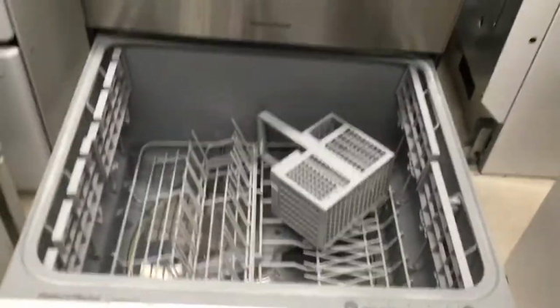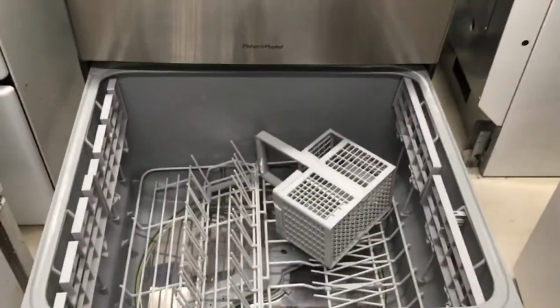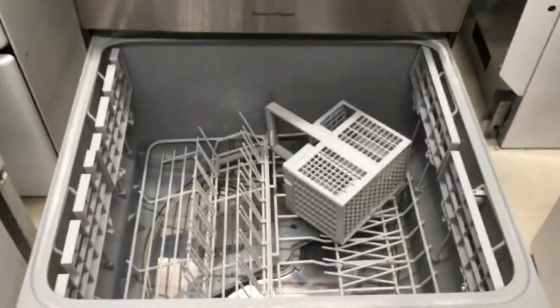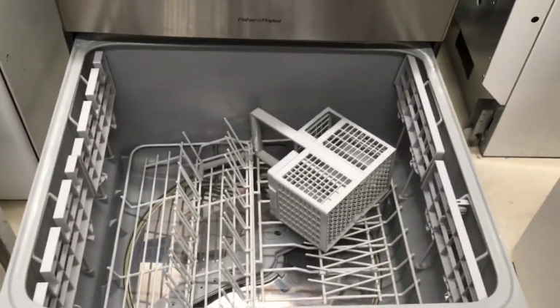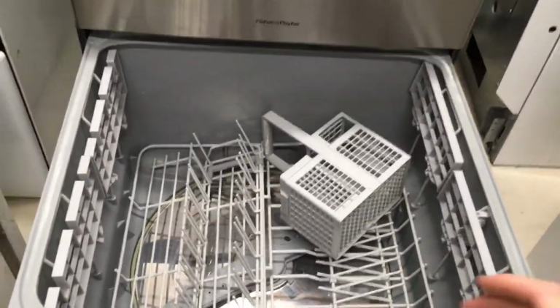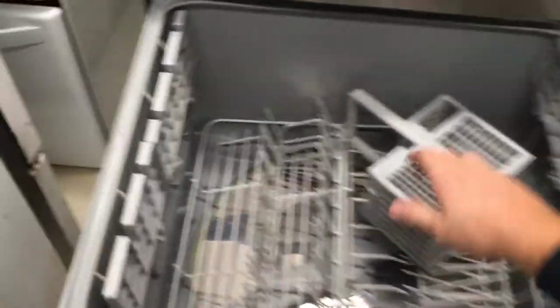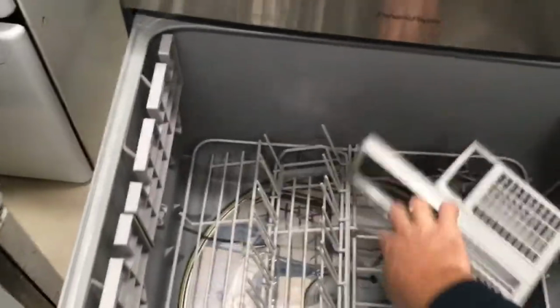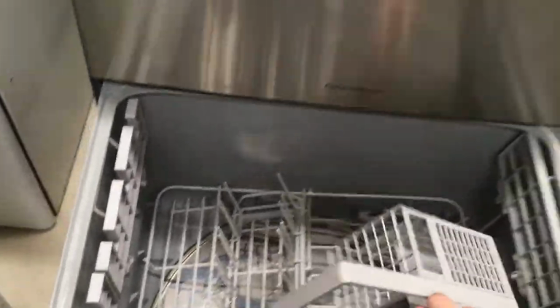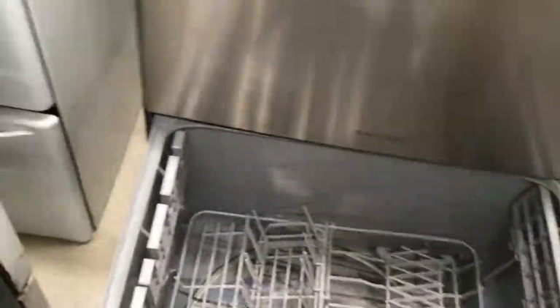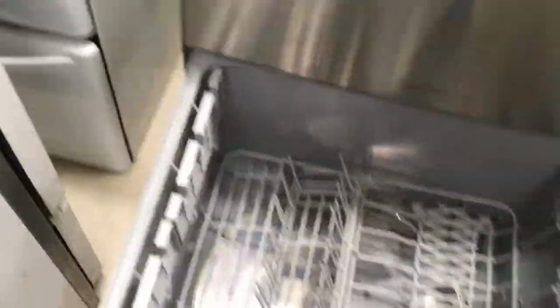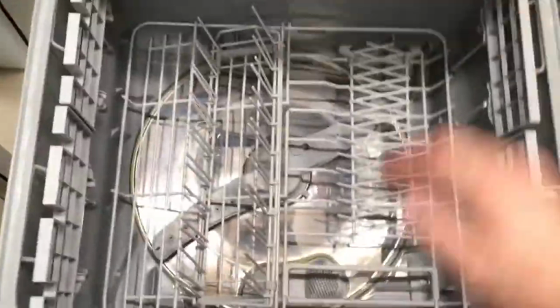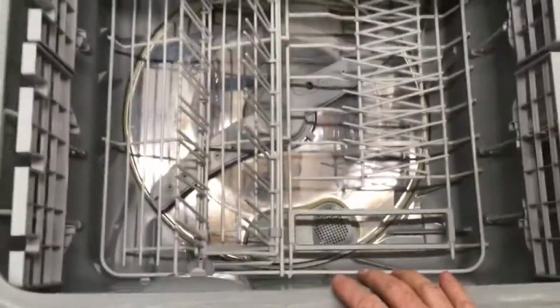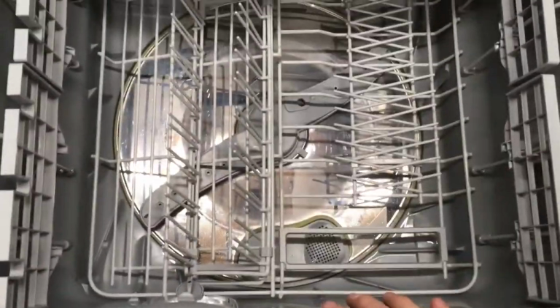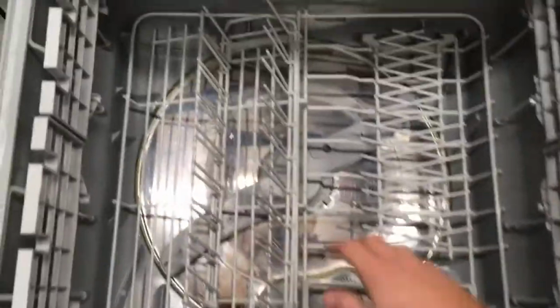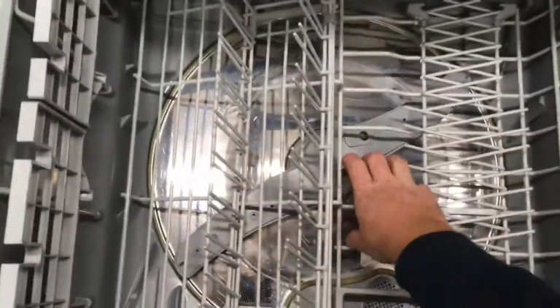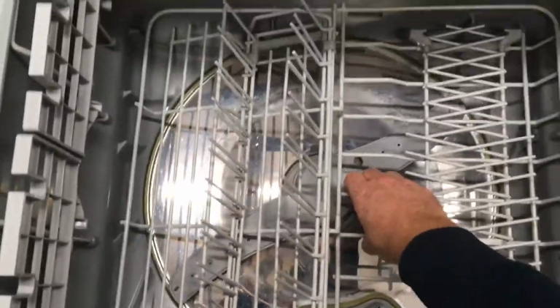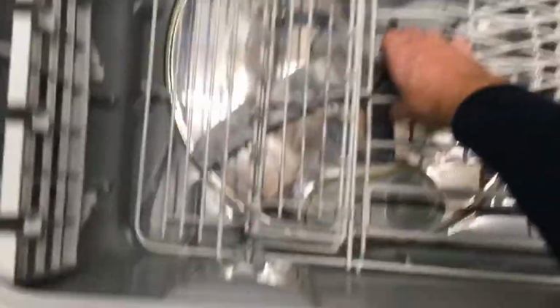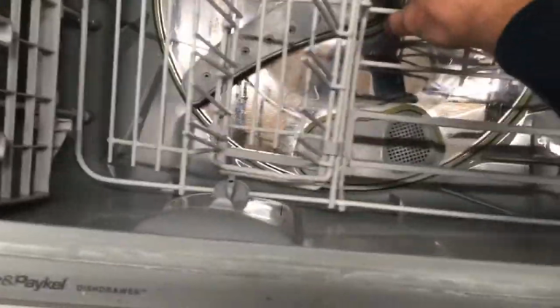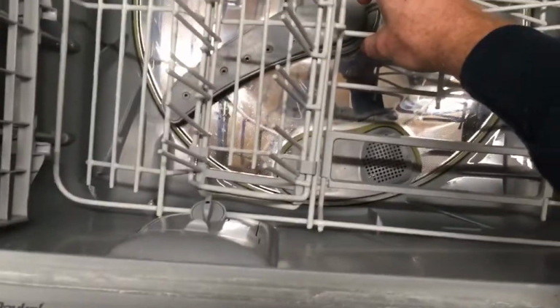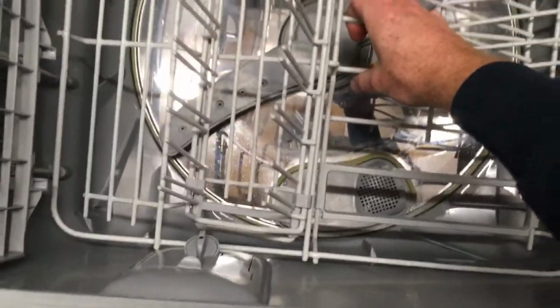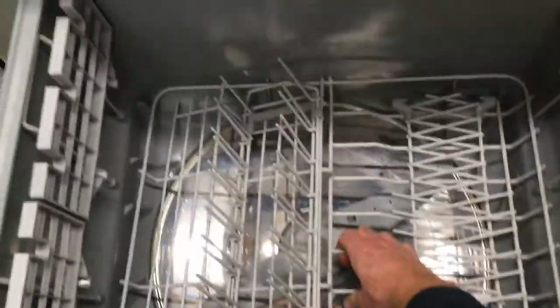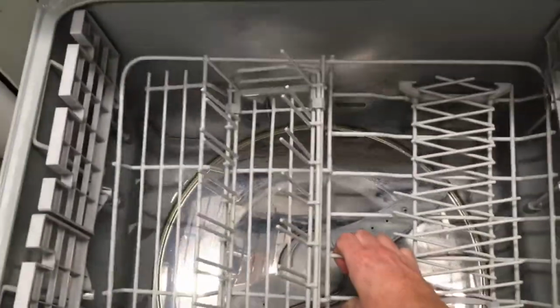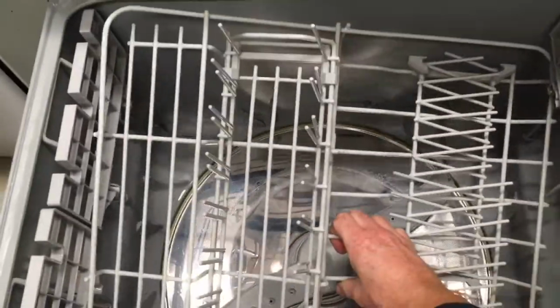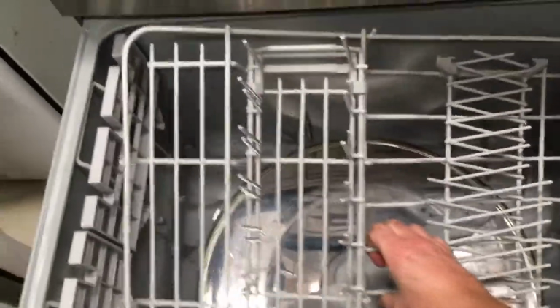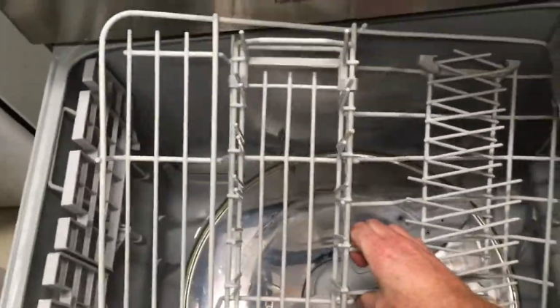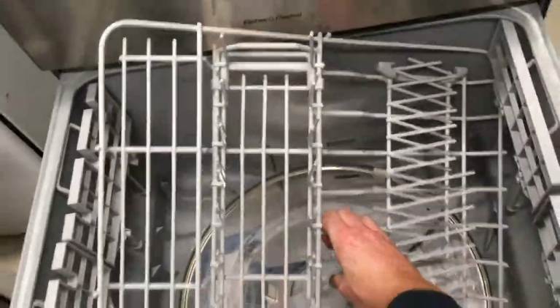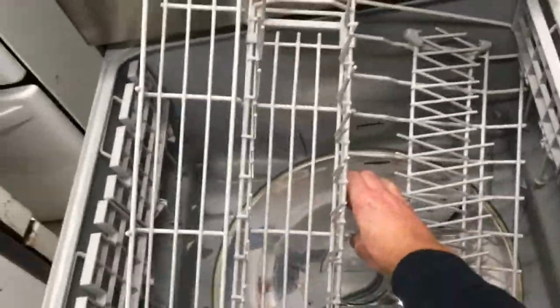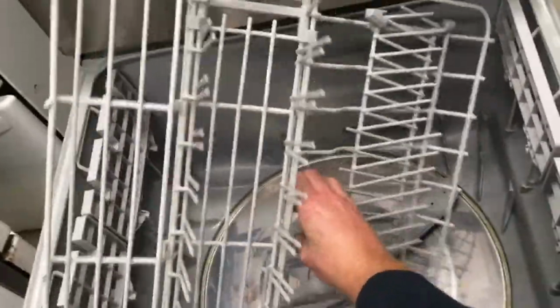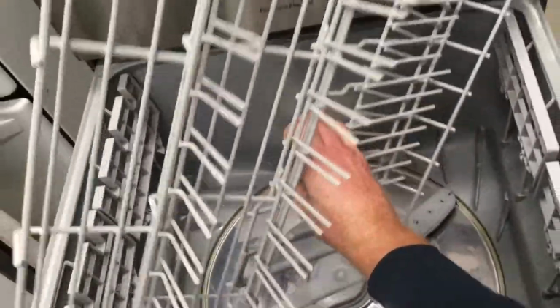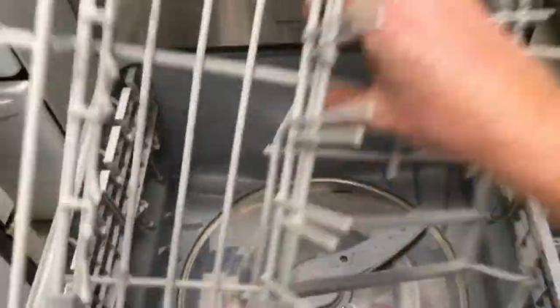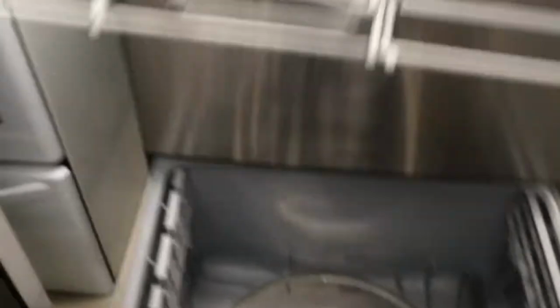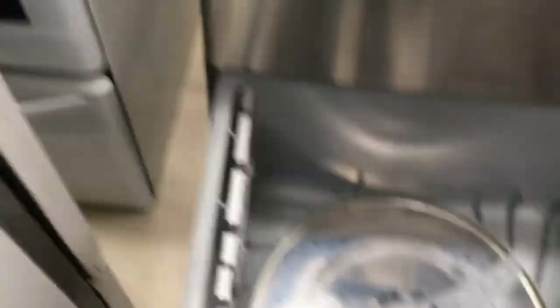First thing you need to do is remove these baskets. This main one here can't lift out due to the dispenser, so the key is to get it up on a 45-degree angle like that and lift it out.